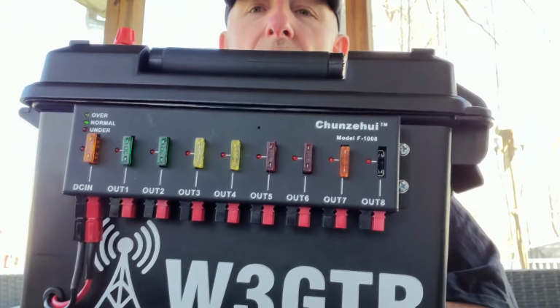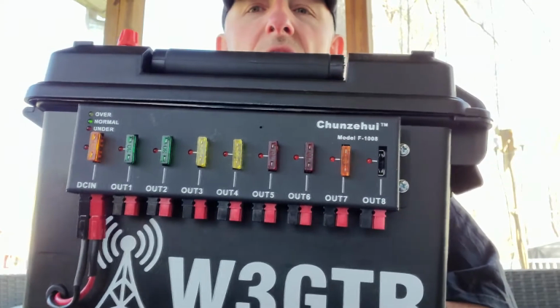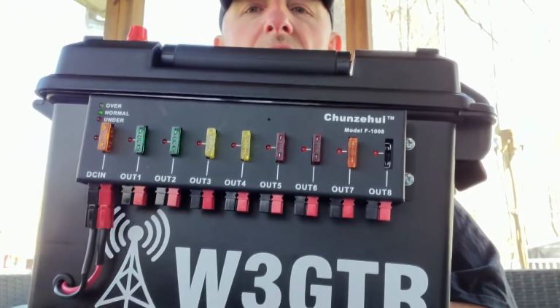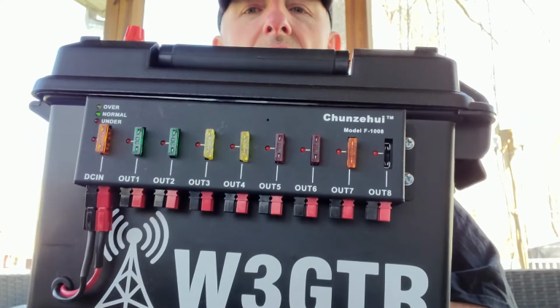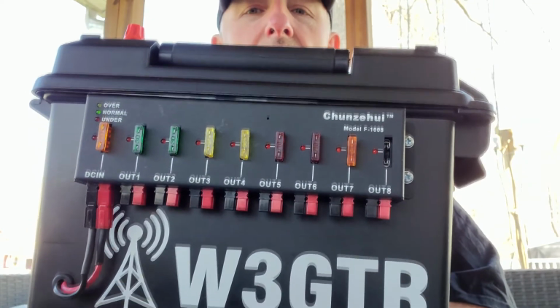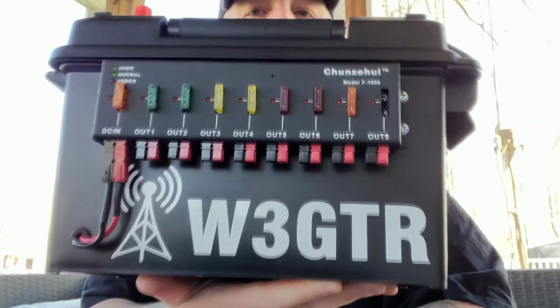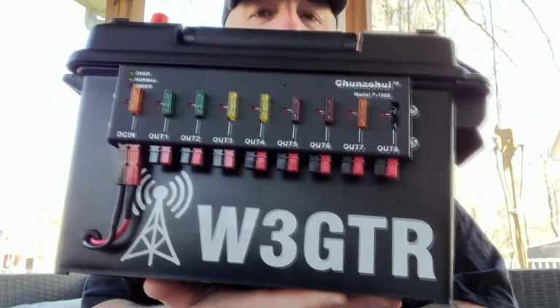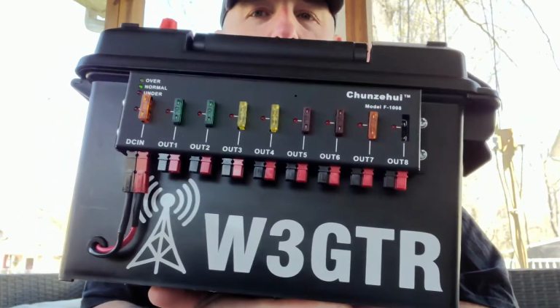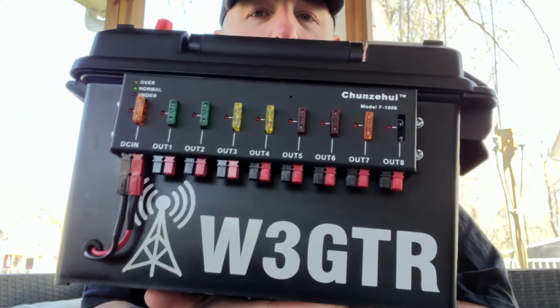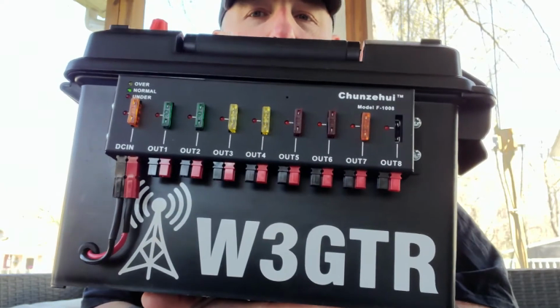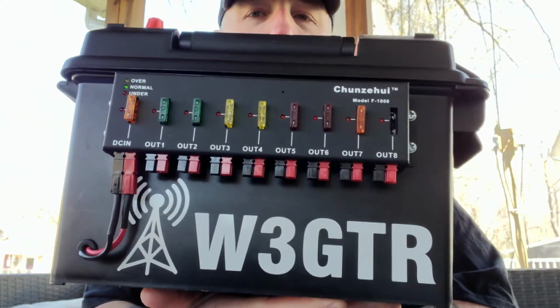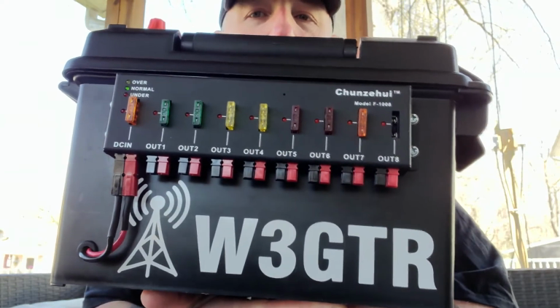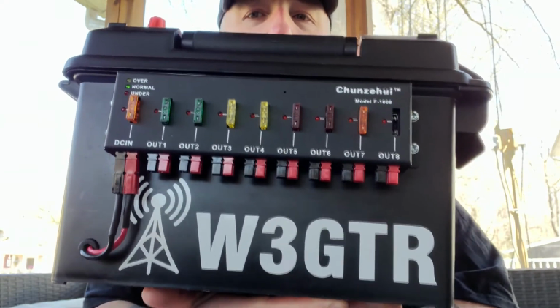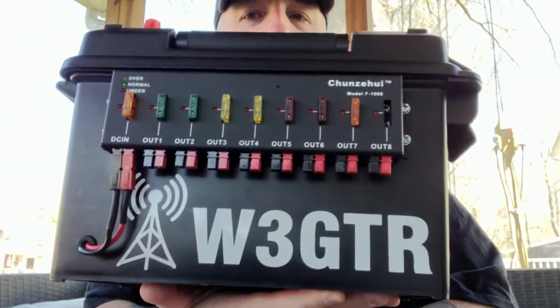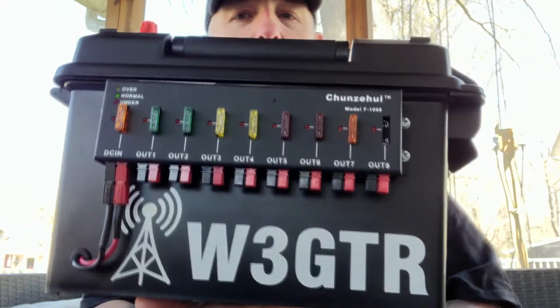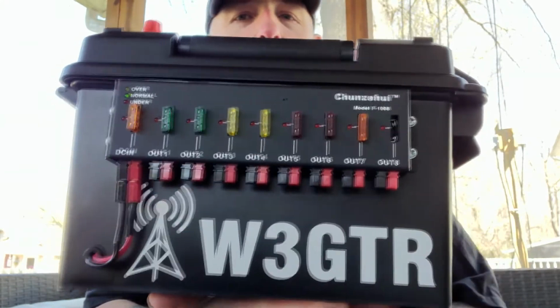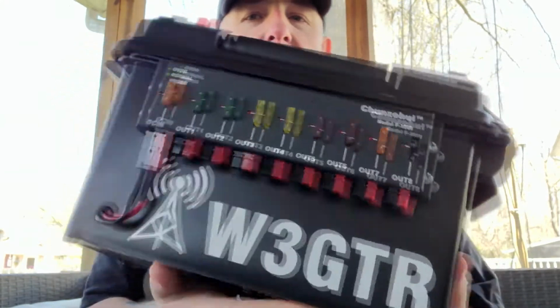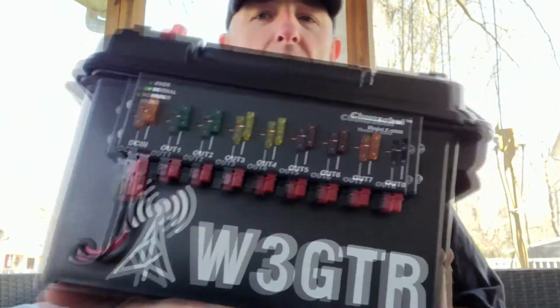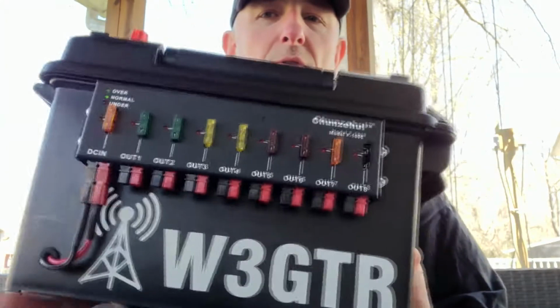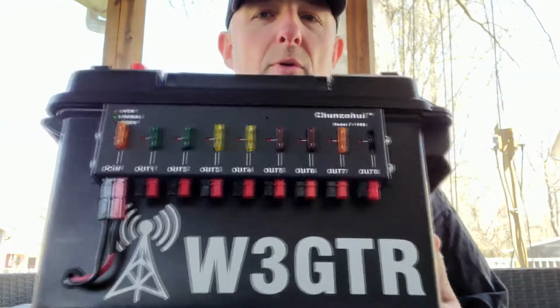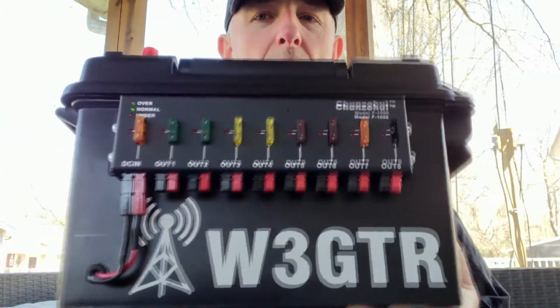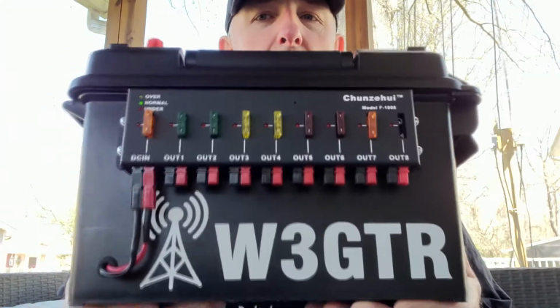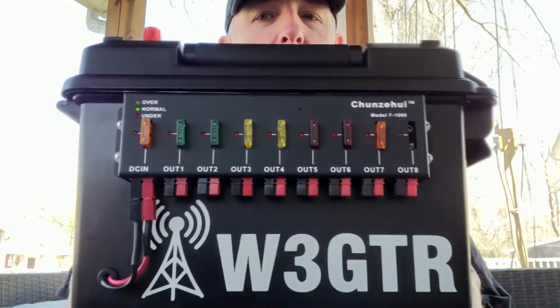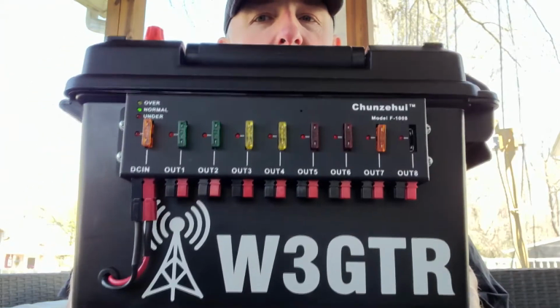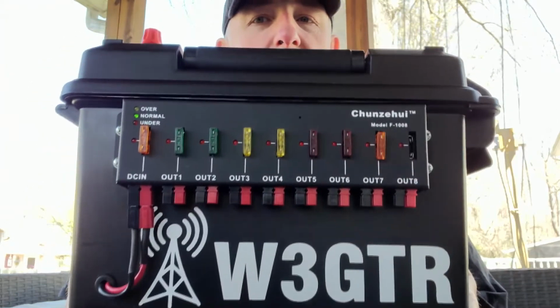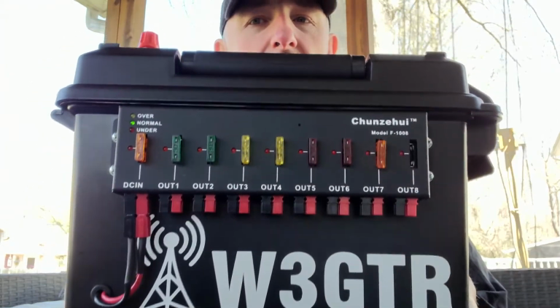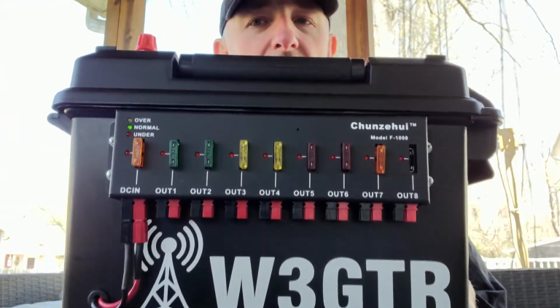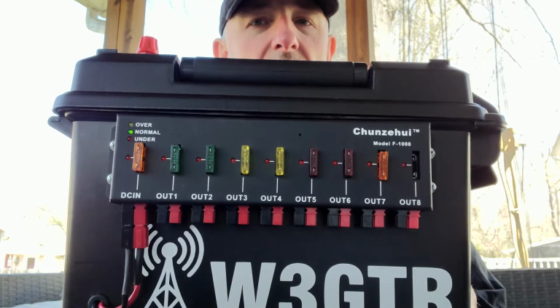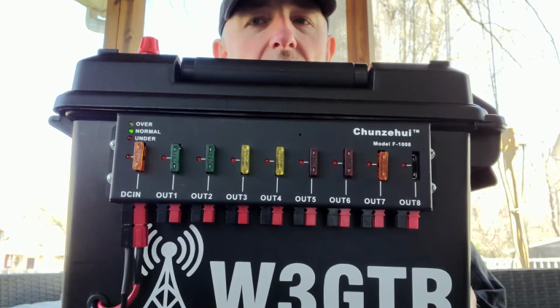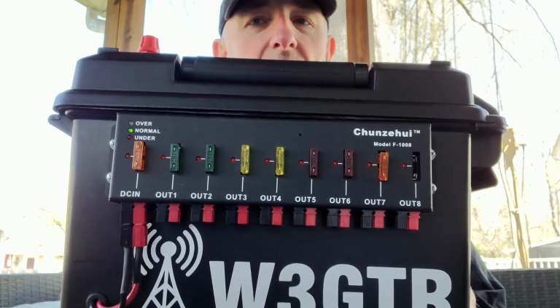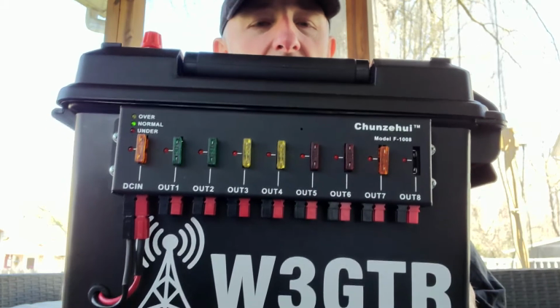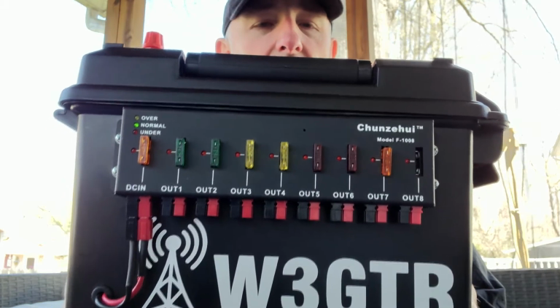W3 GTR here. Wanted to show you my portable battery box I built for my portable operation. I use this with an ICOM 7300.